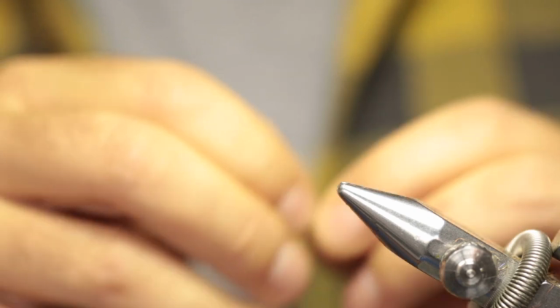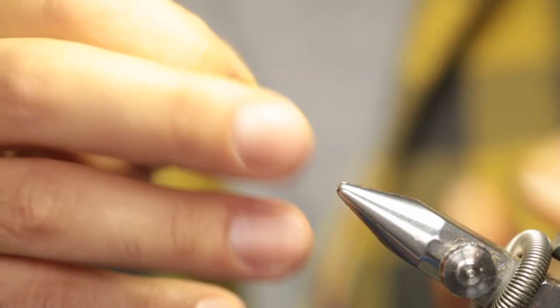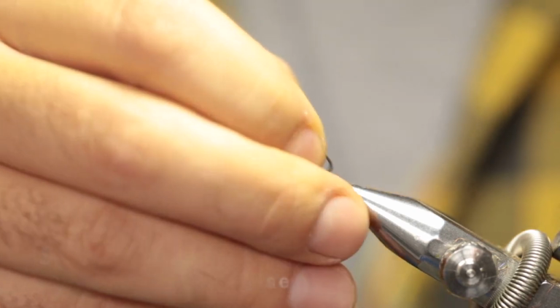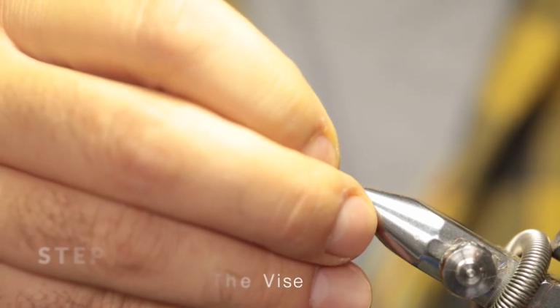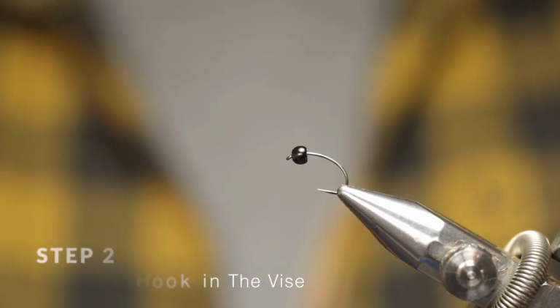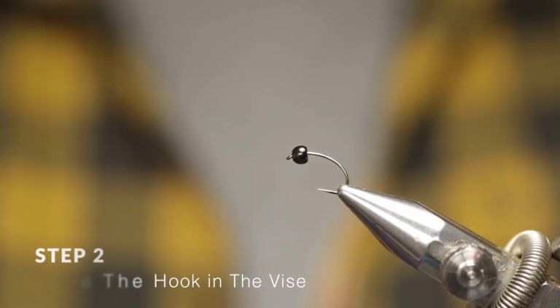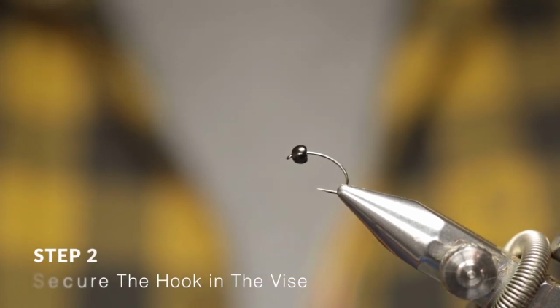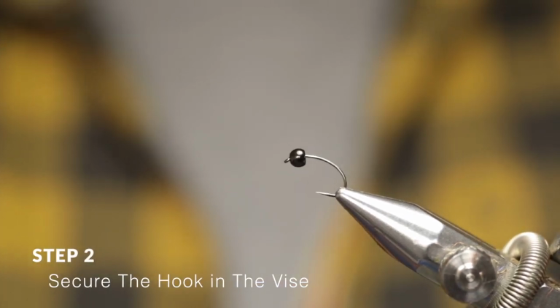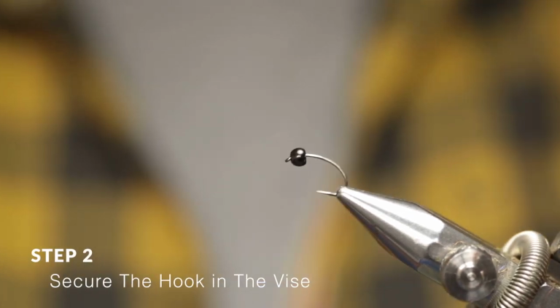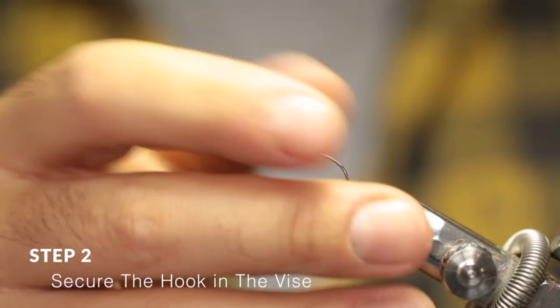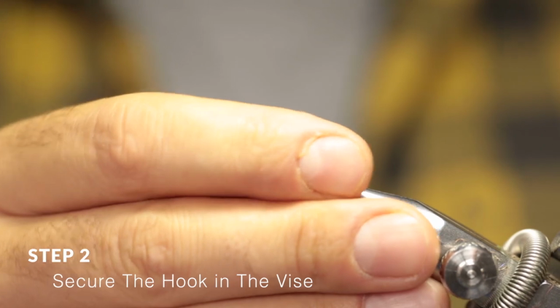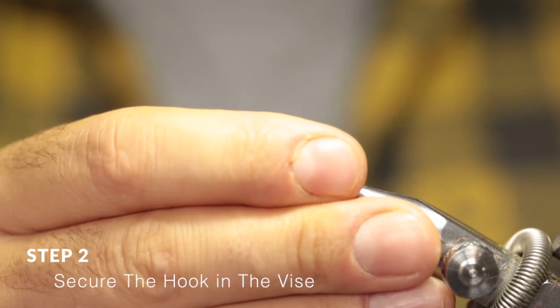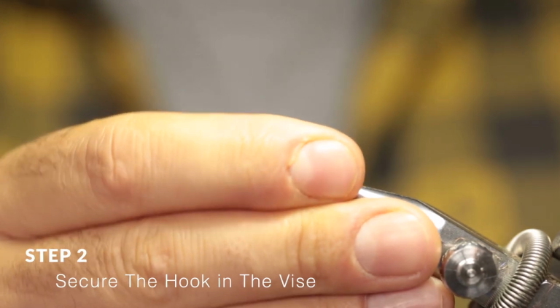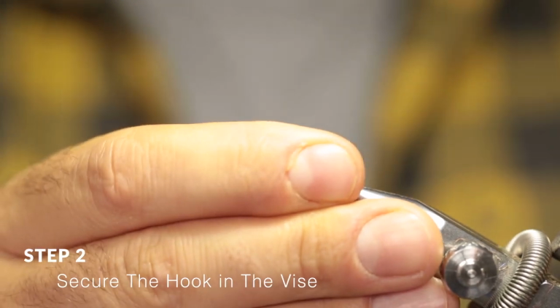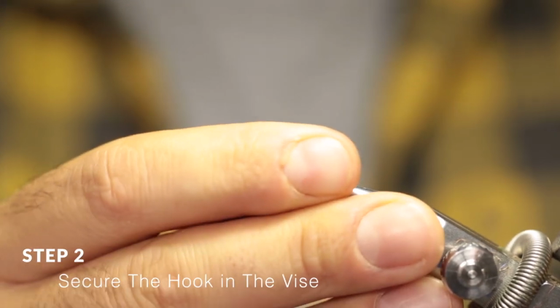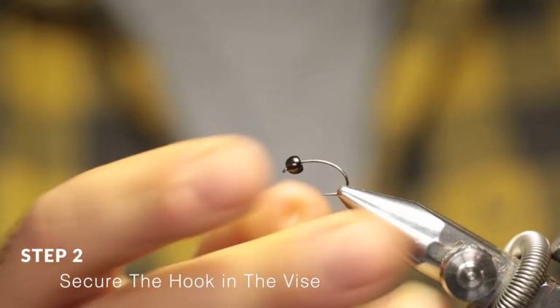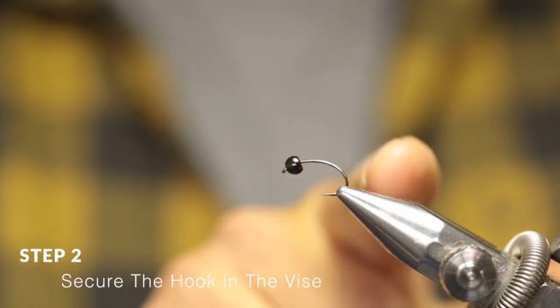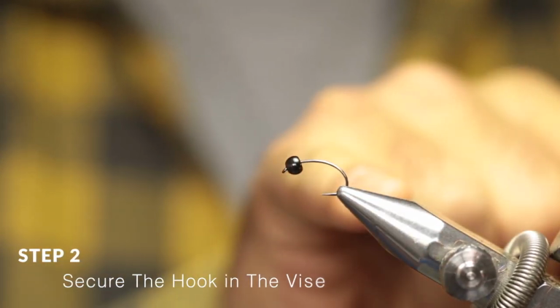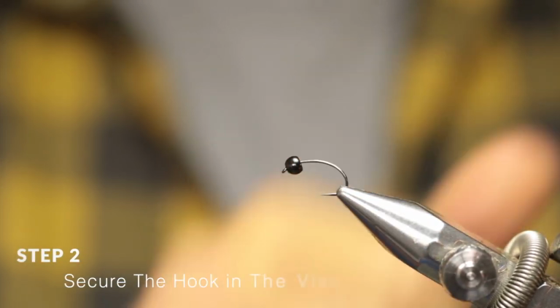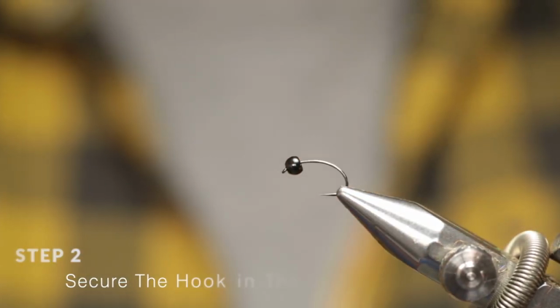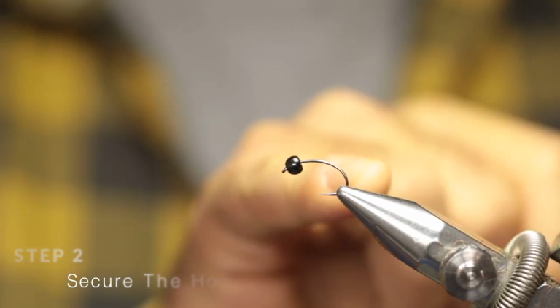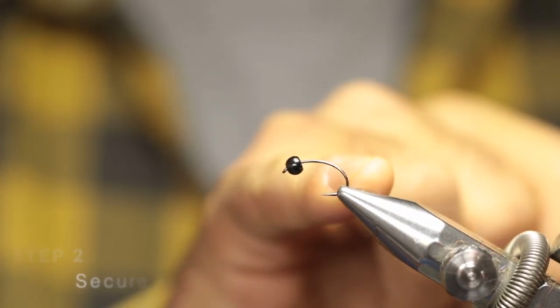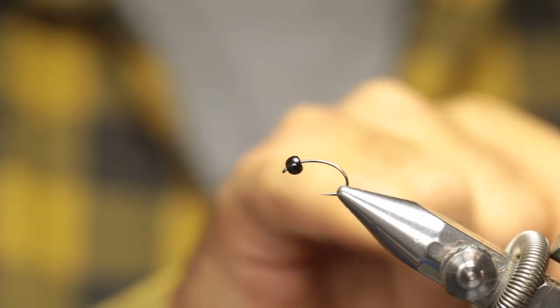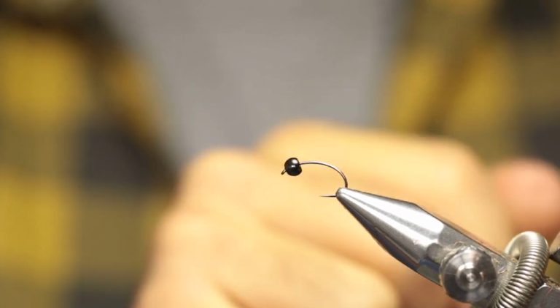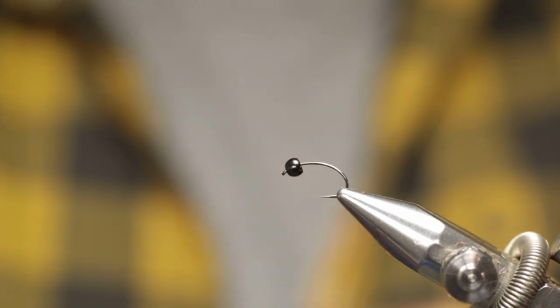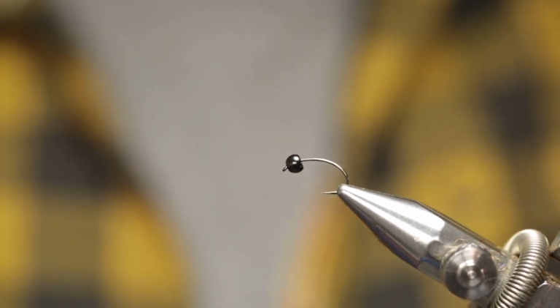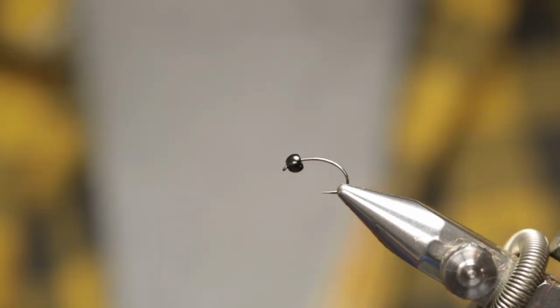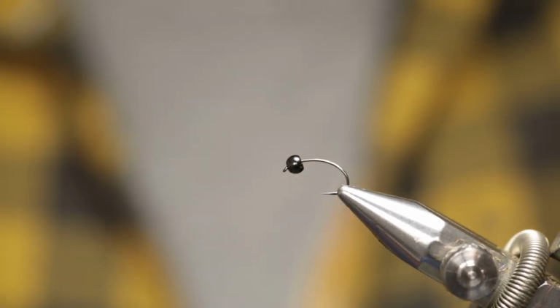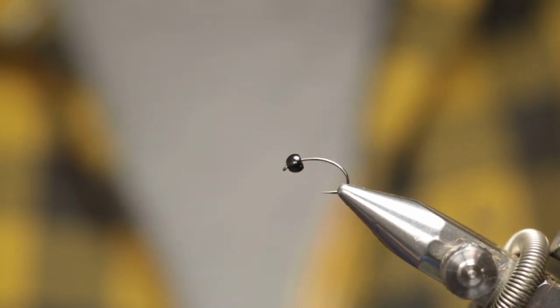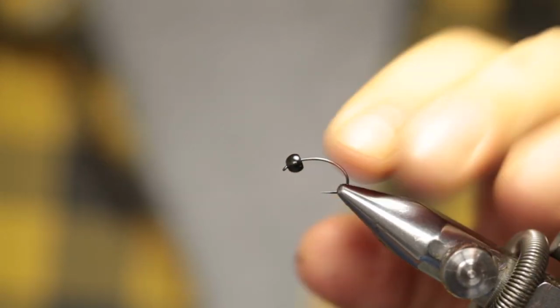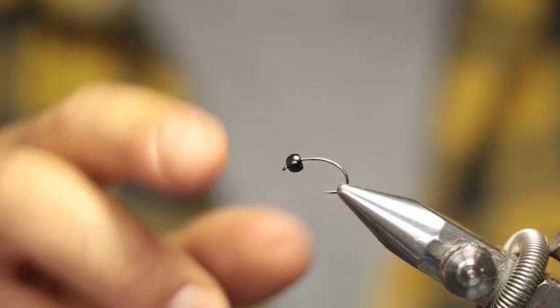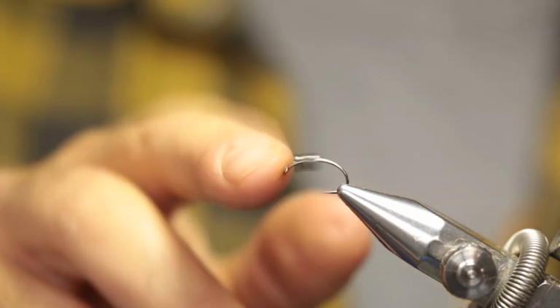Place the hook into your vise. You can actually turn it a little bit to give yourself a little bit more space at the back where you're going to work. Just lock your hook in place.